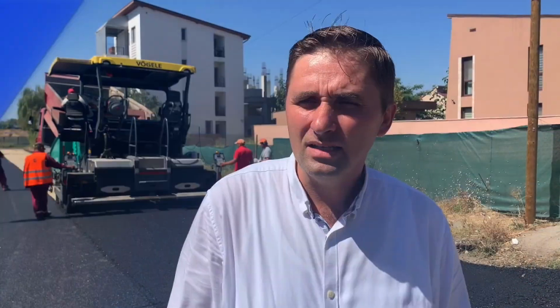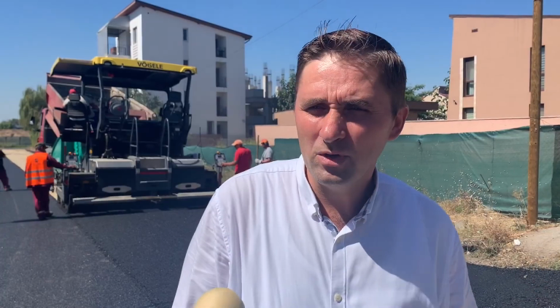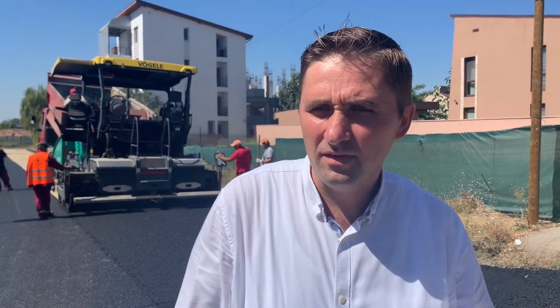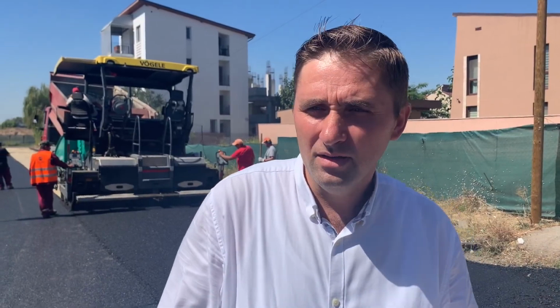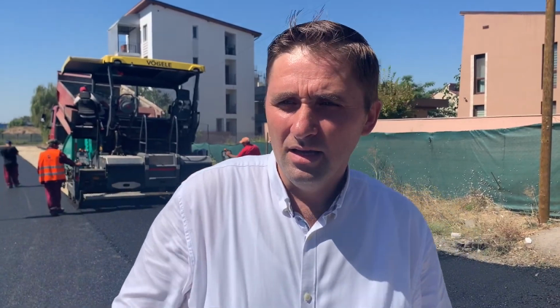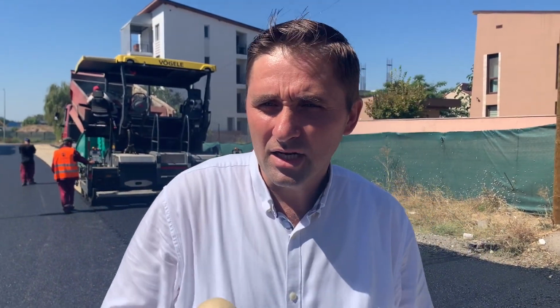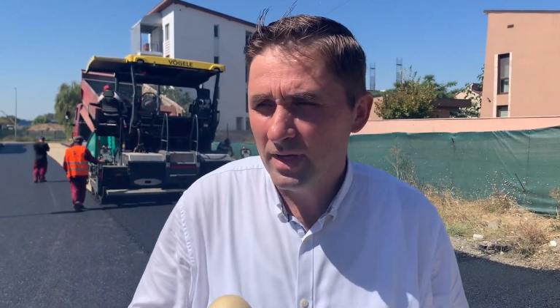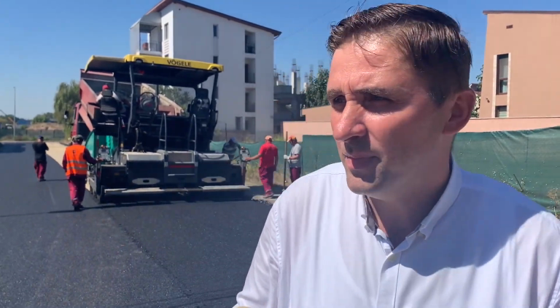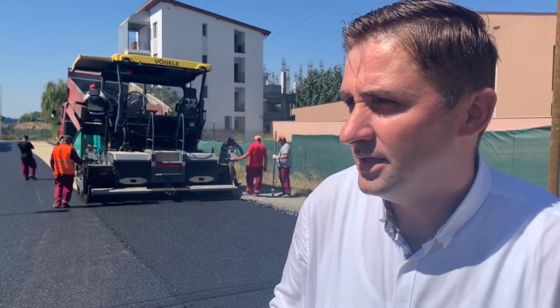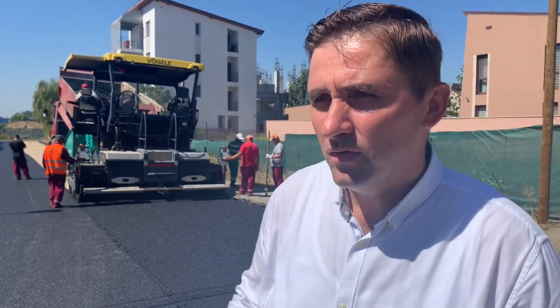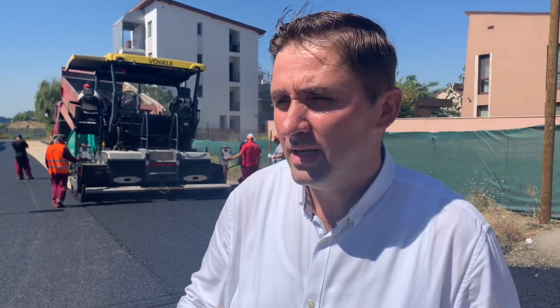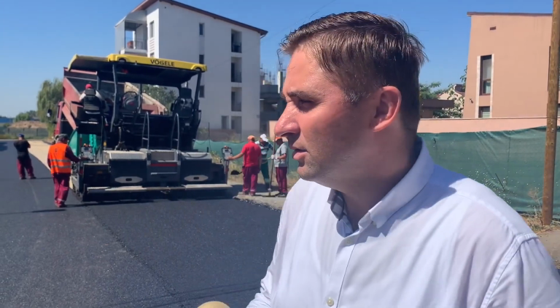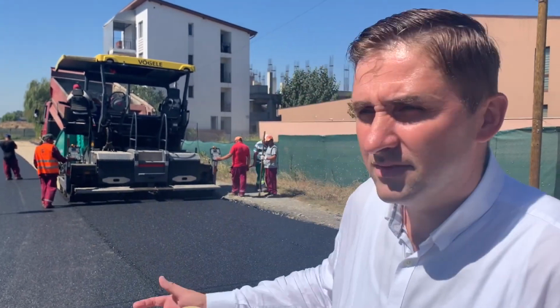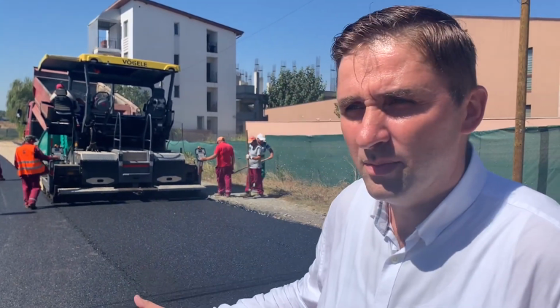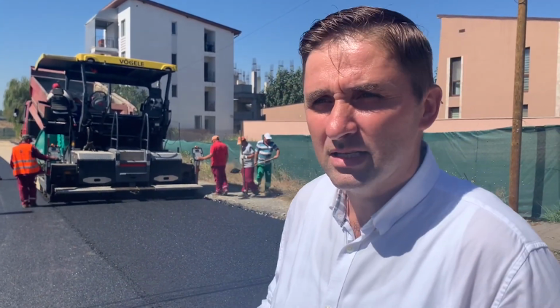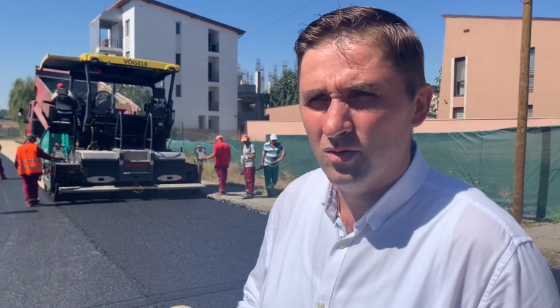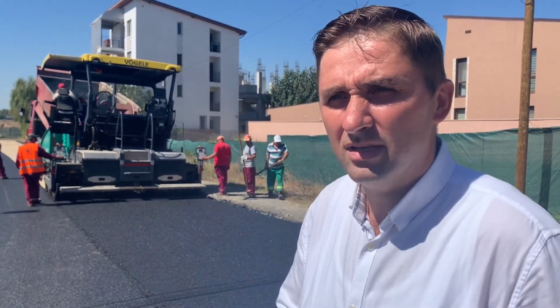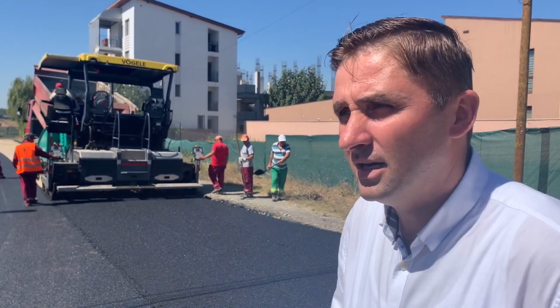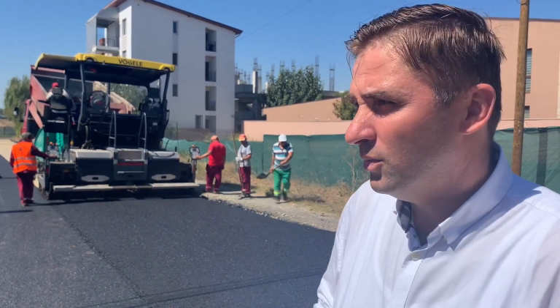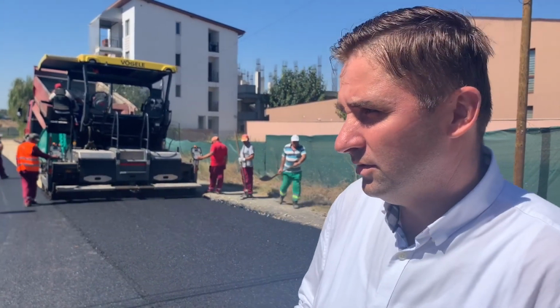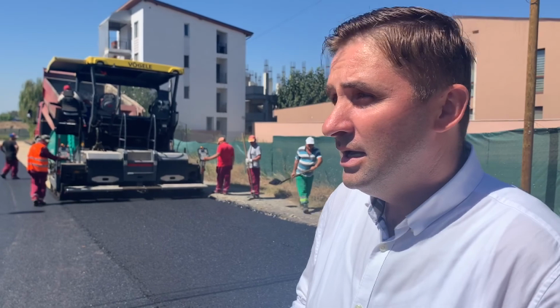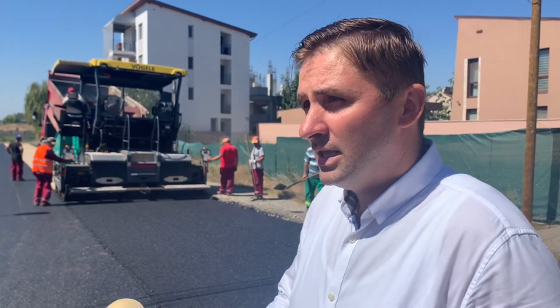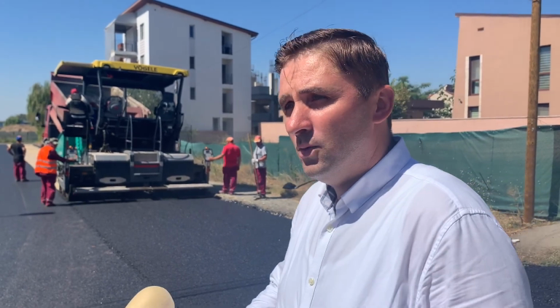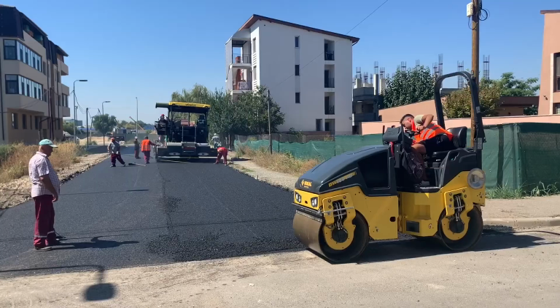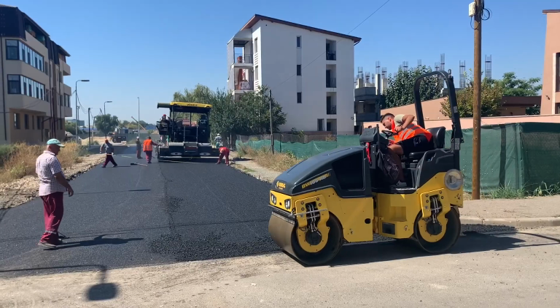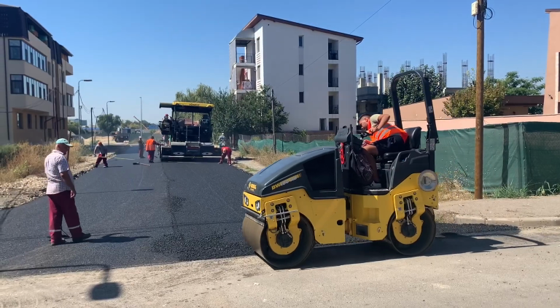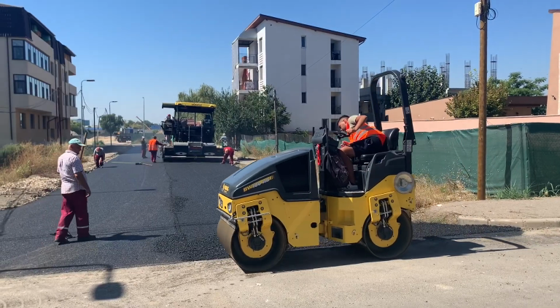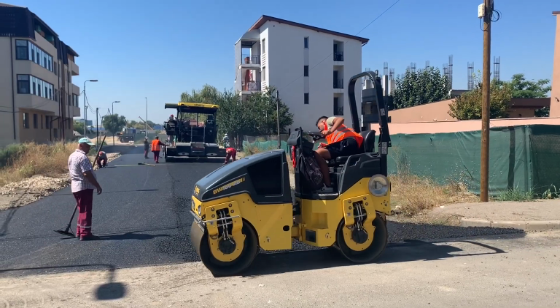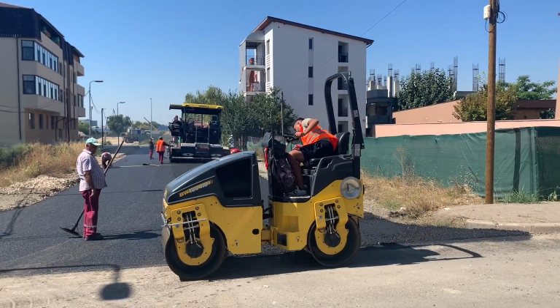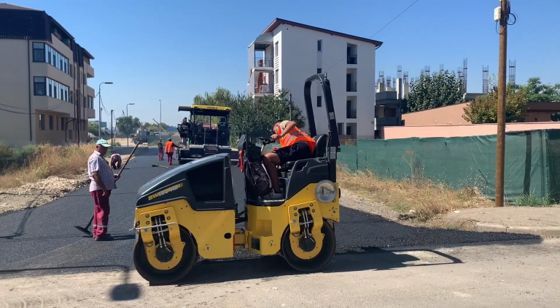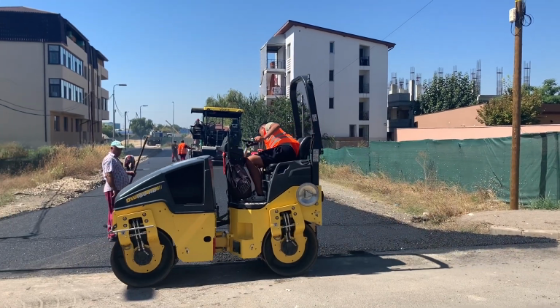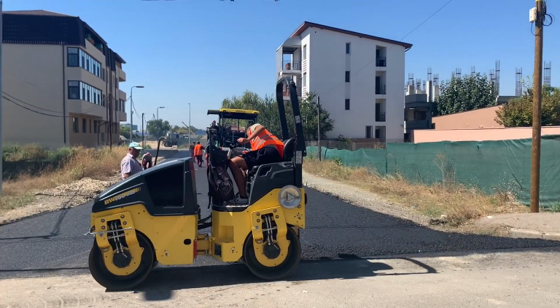Așa cum se poate observa chiar și în acest moment, echipele Sece Confort Urban execută lucrări de asfaltare pe strada Sabin Drăgoi, o stradă din cartierul Compozitor, una dintre ultimele străzi care necesită asfaltare.